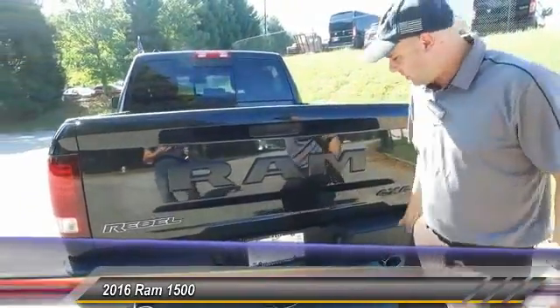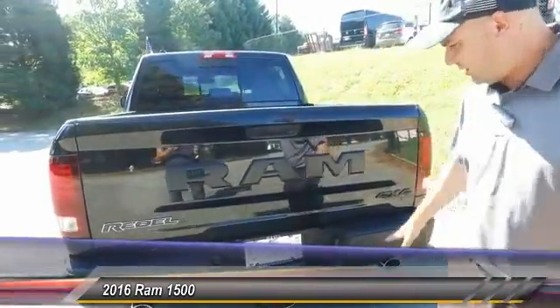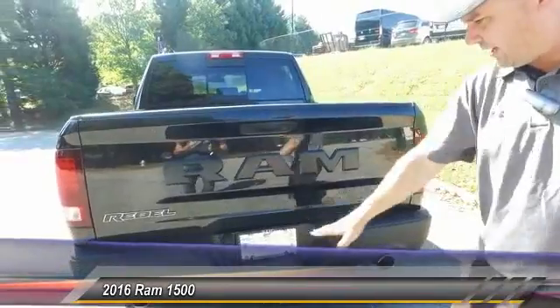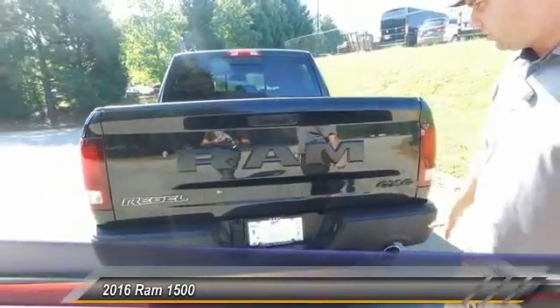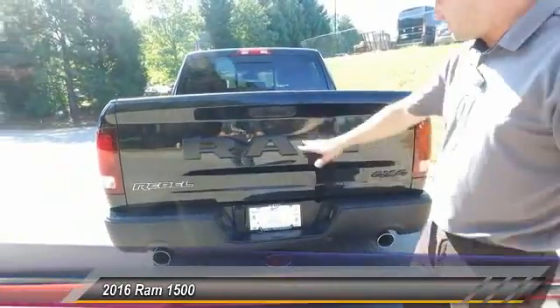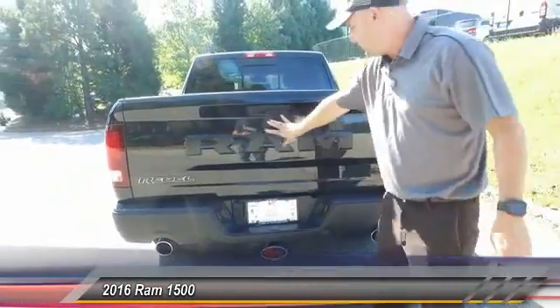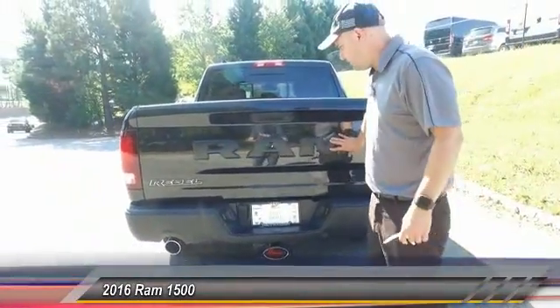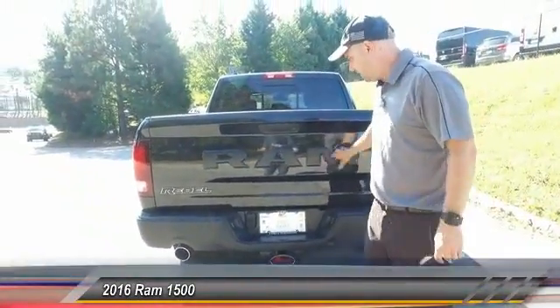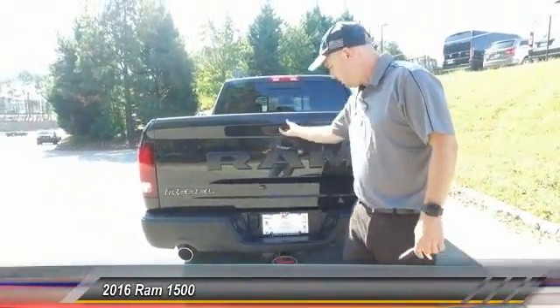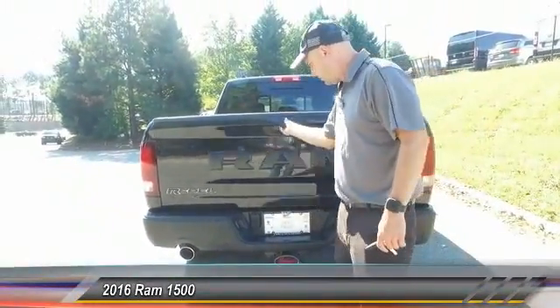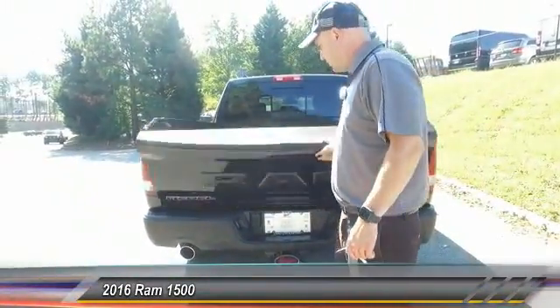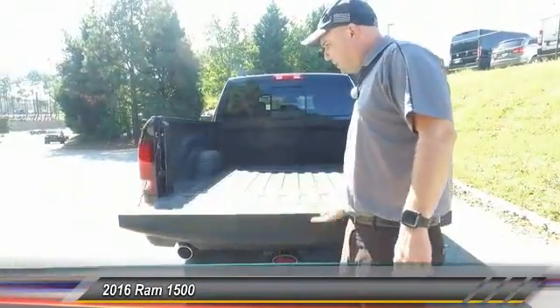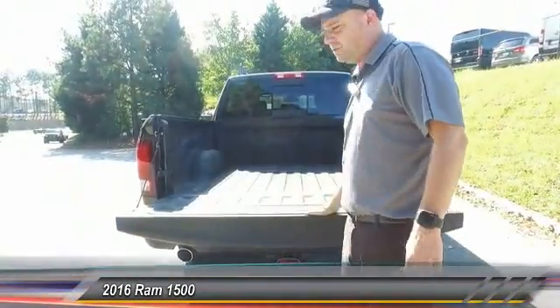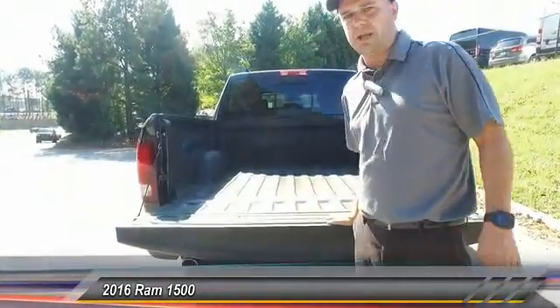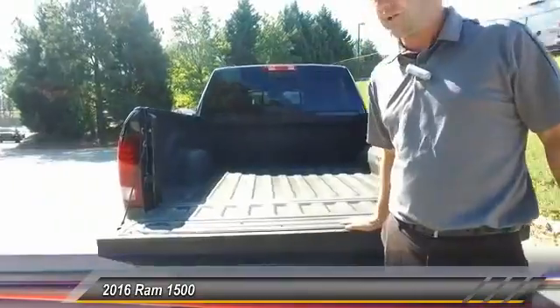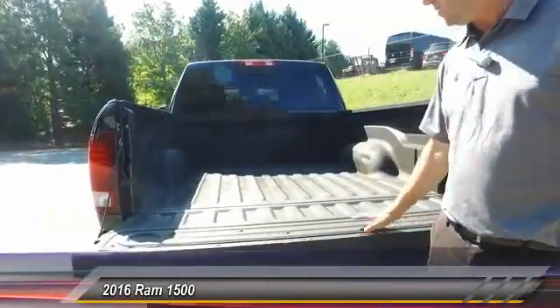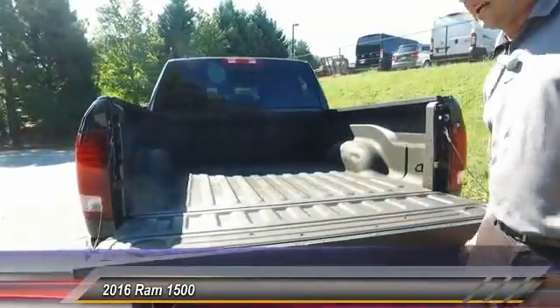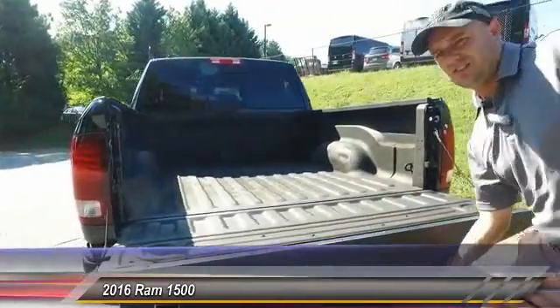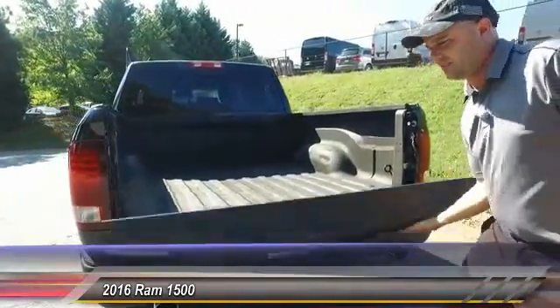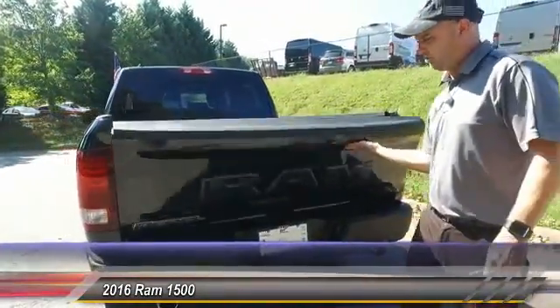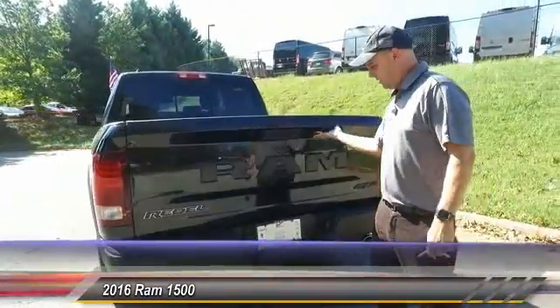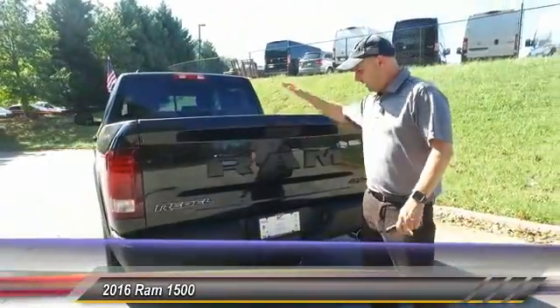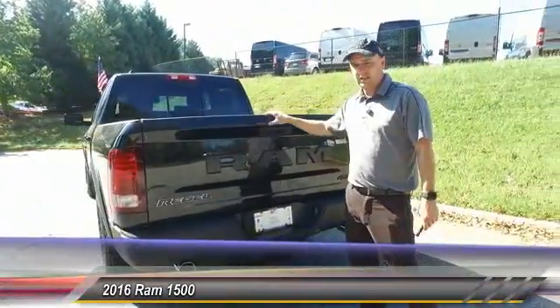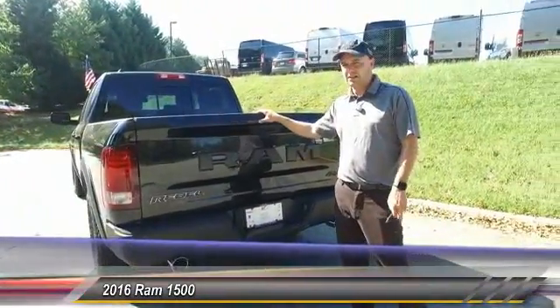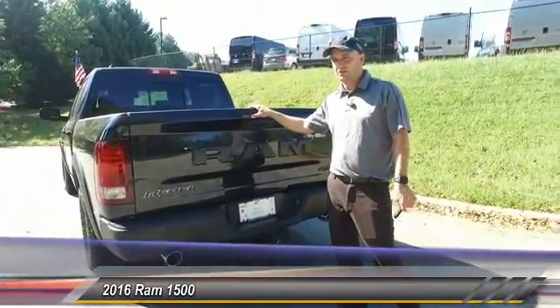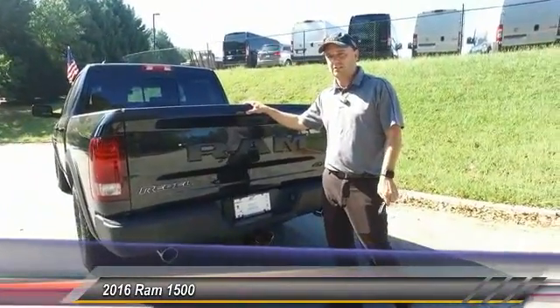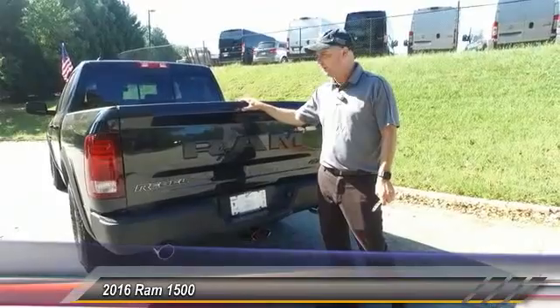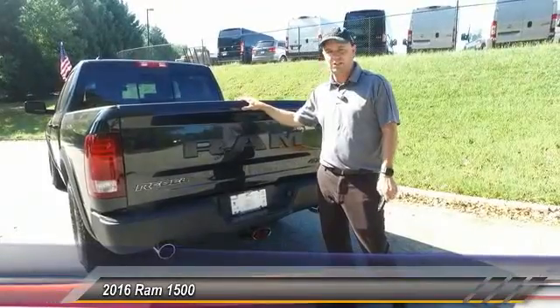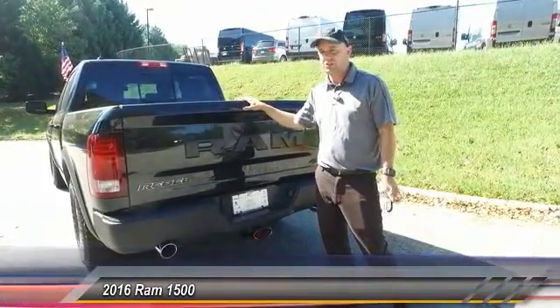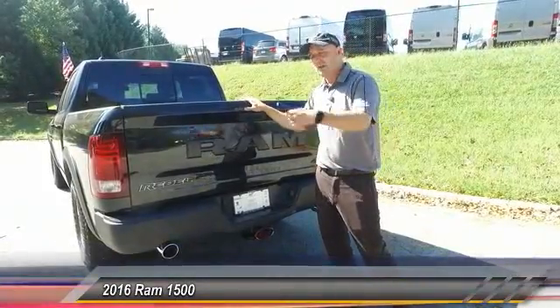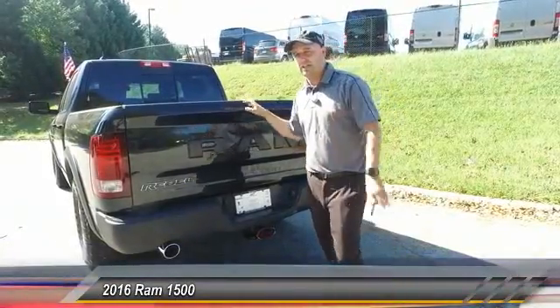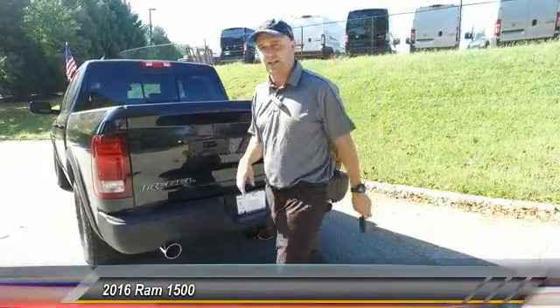Back here you have your dual exhaust and the Ram decaling. Drop this bed down — spray-in bed liner. Guys, this is a very exciting truck and if you're looking at this, I'm very excited to show it to you. Come on, let's check out the inside.